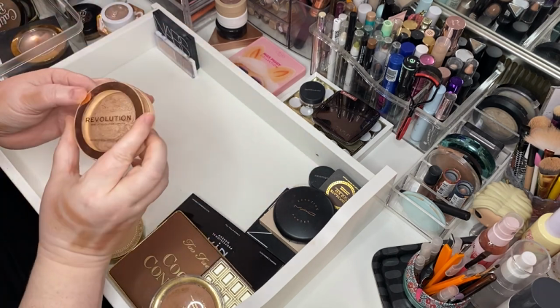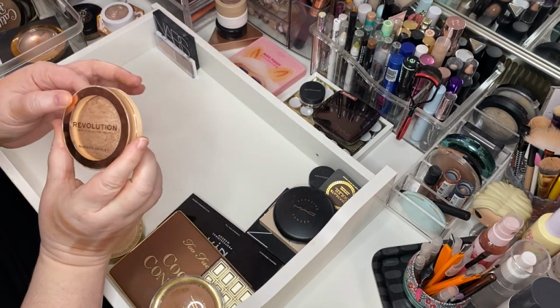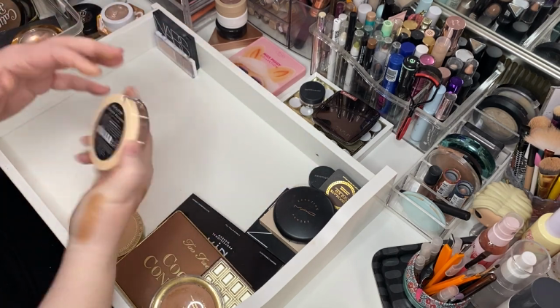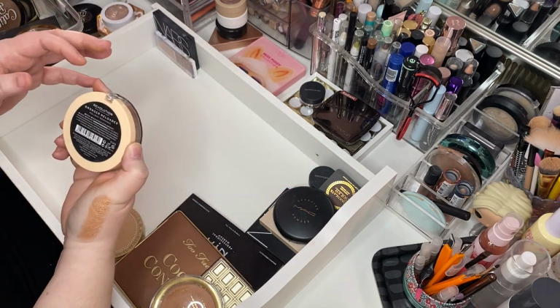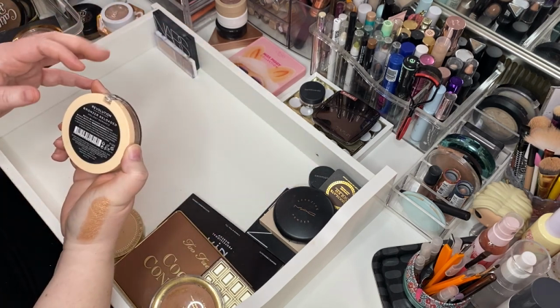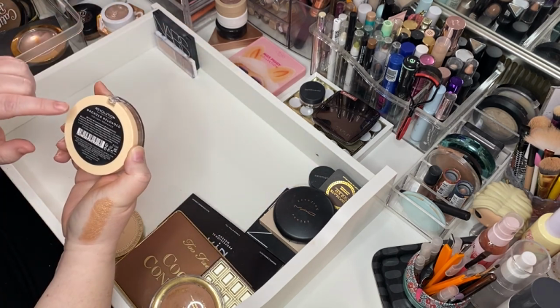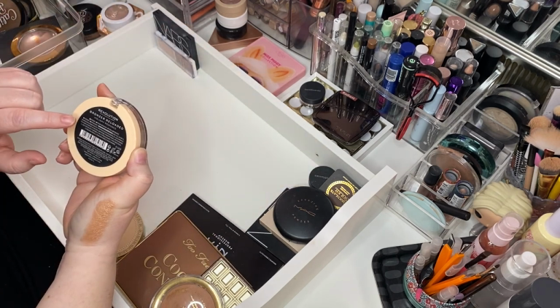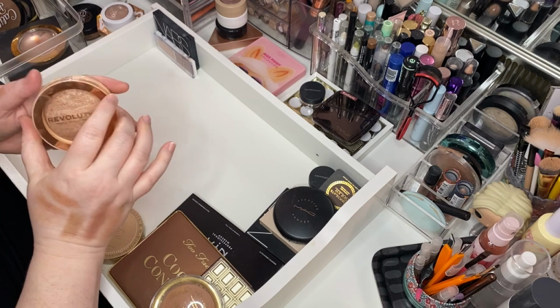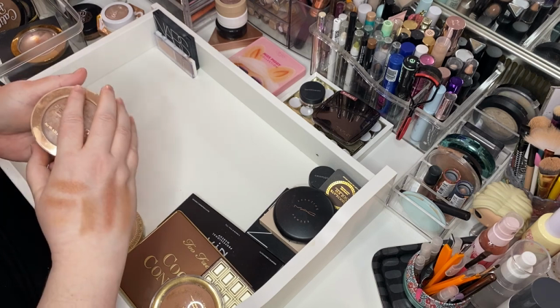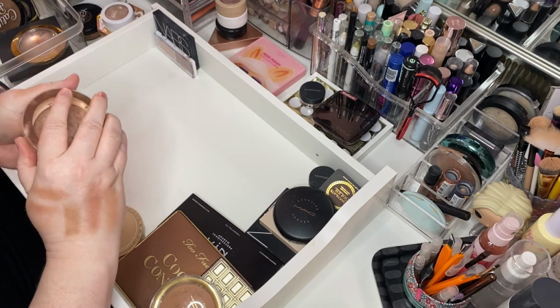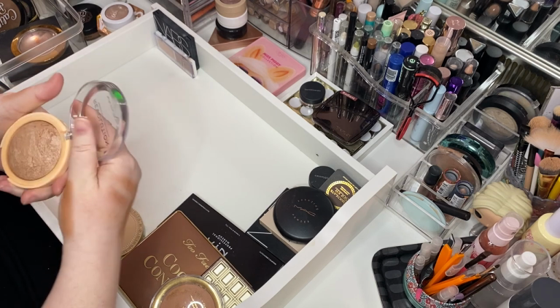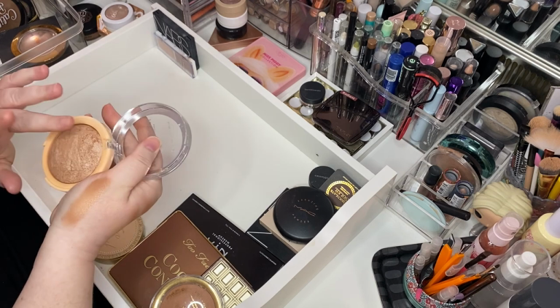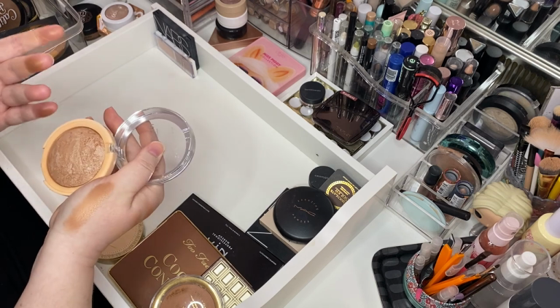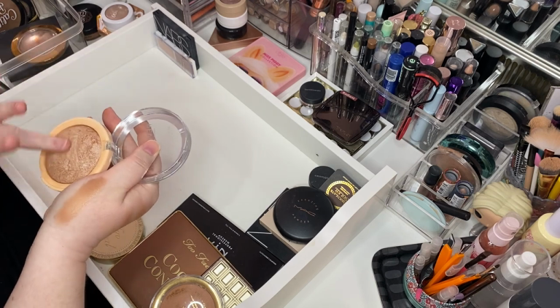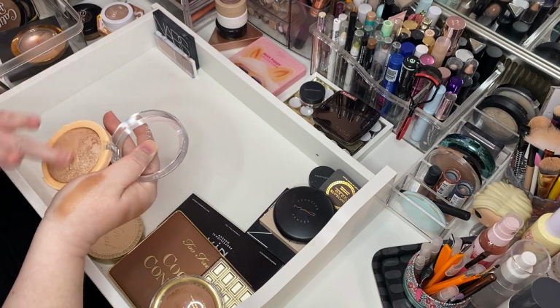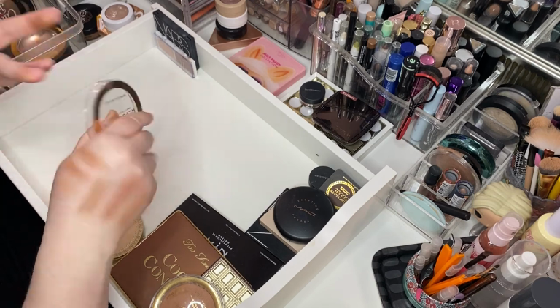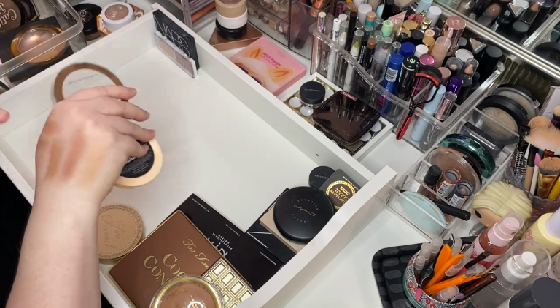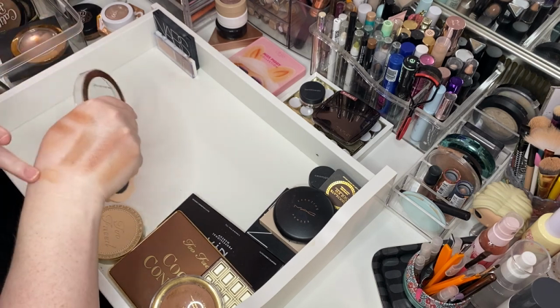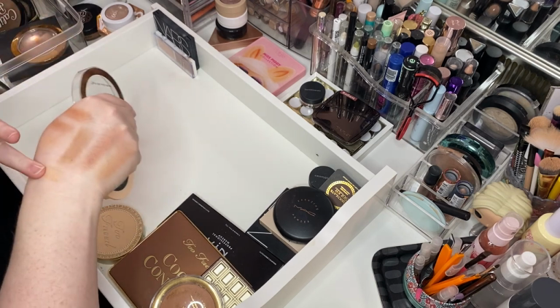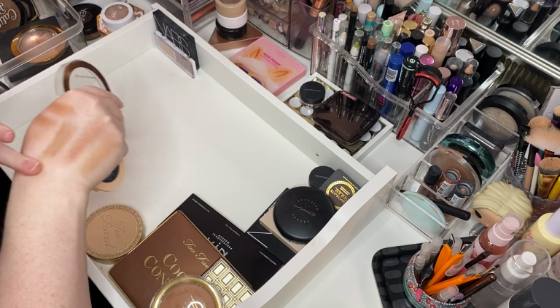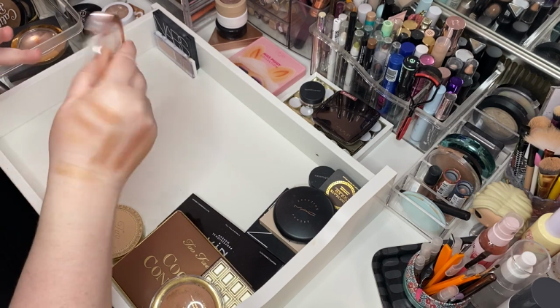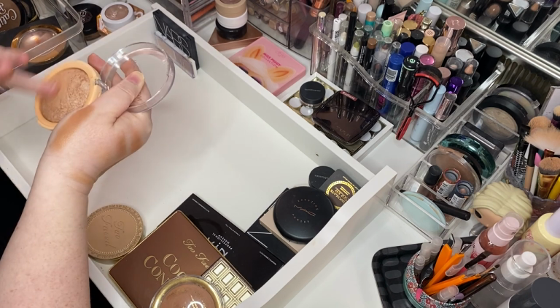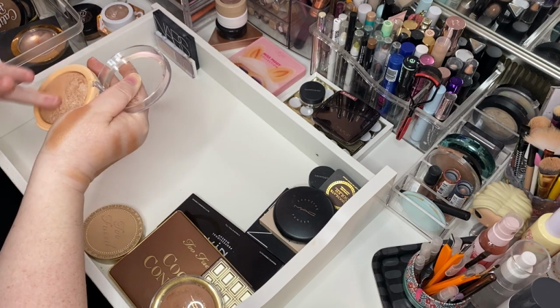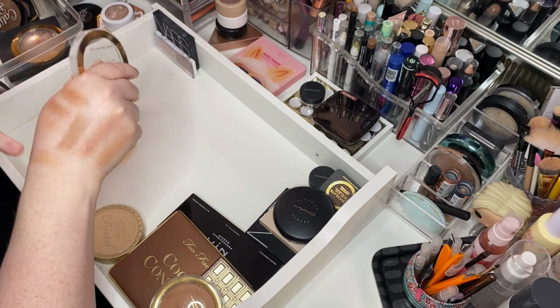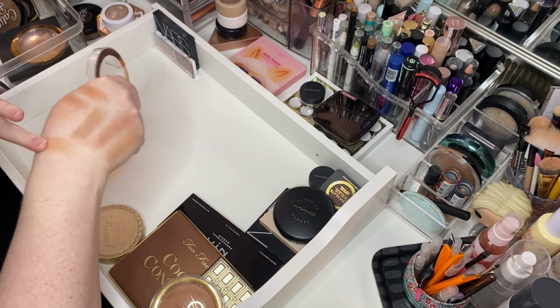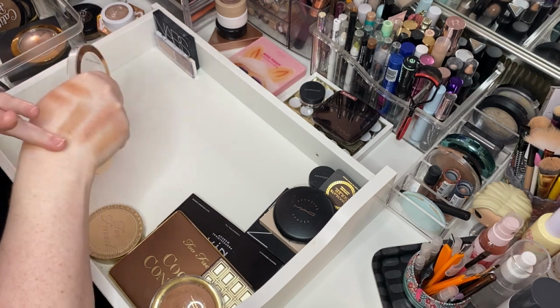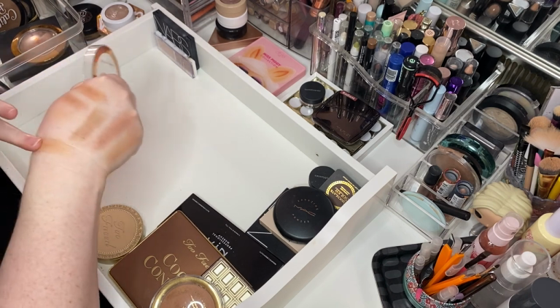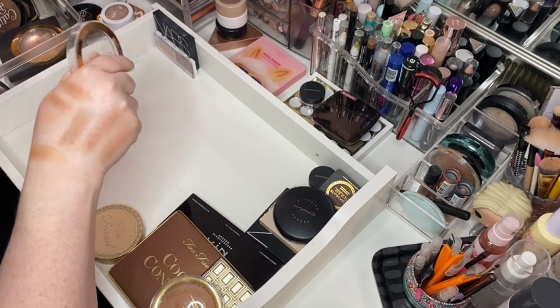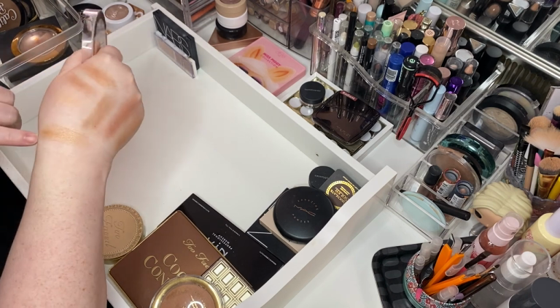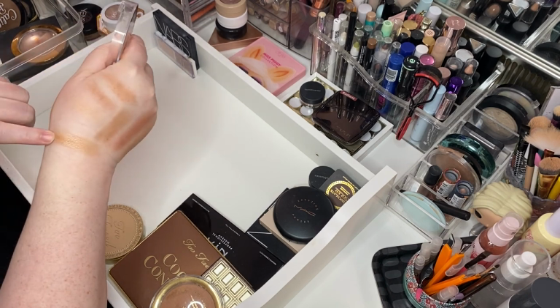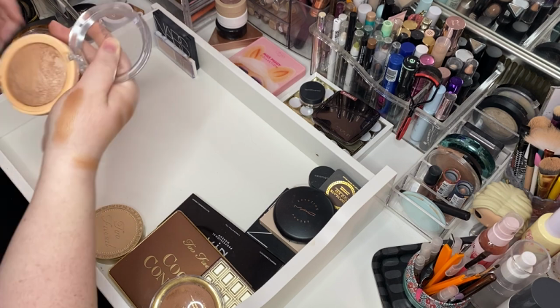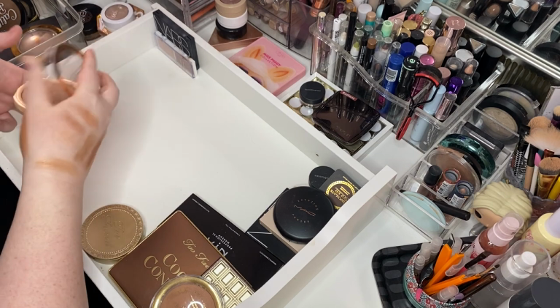Makeup Revolution in Holiday Romance. I think it's shimmery, but in a decent way. She's kind of golden — I don't really like super gold ones. Letting her go.